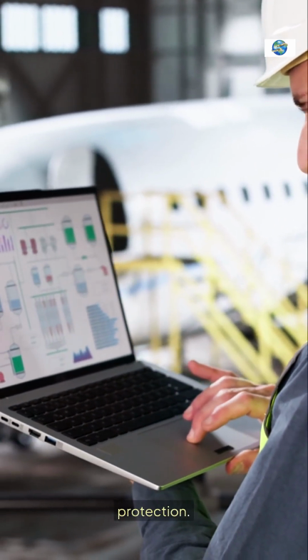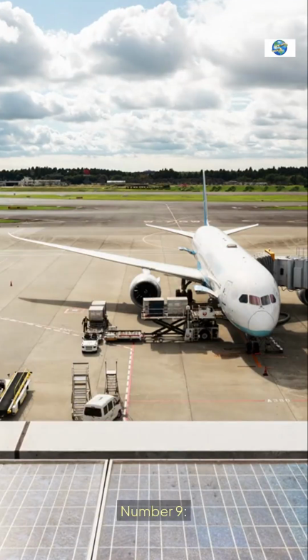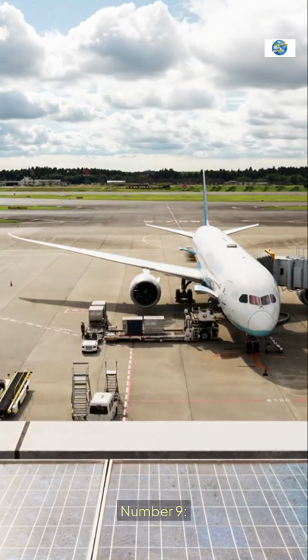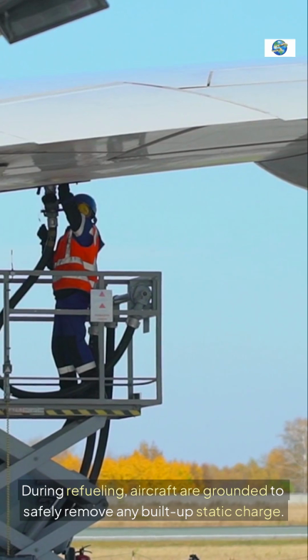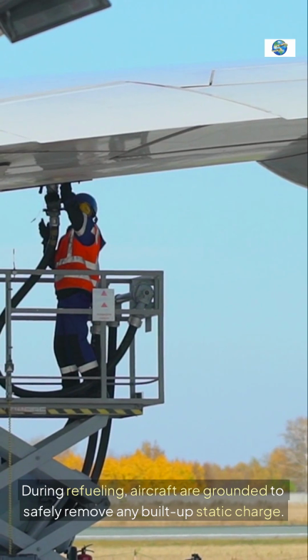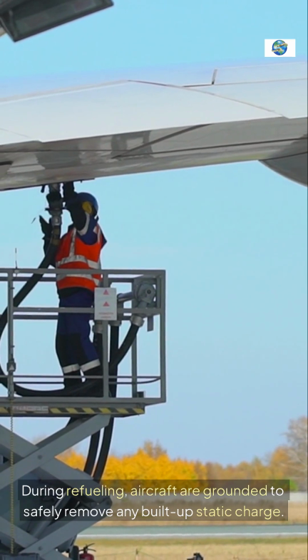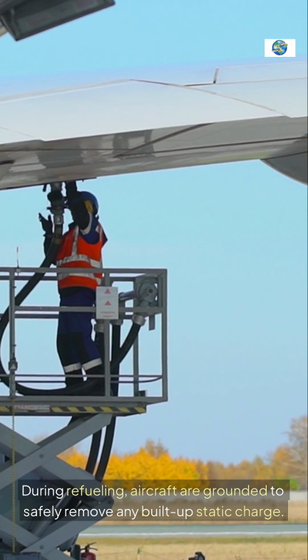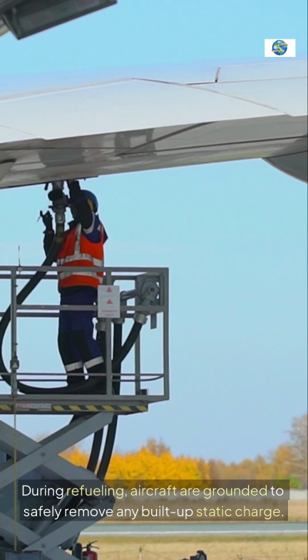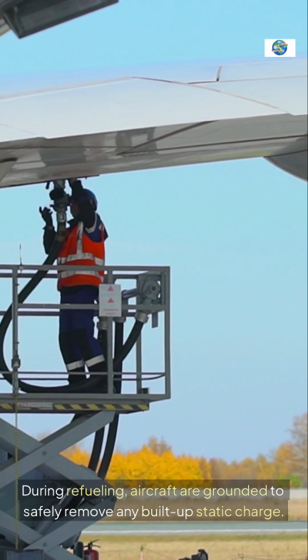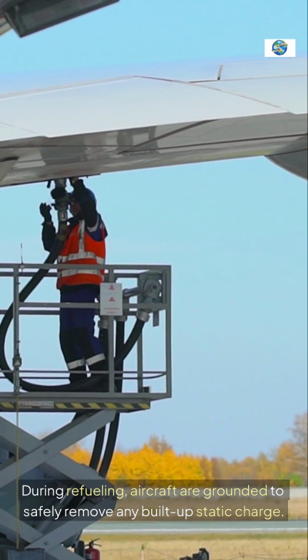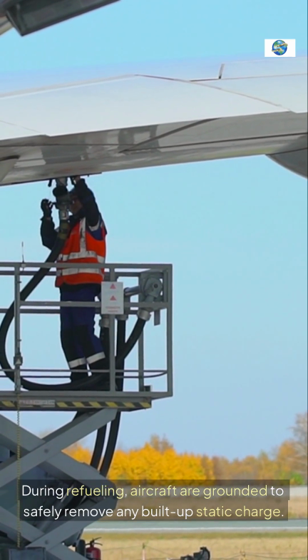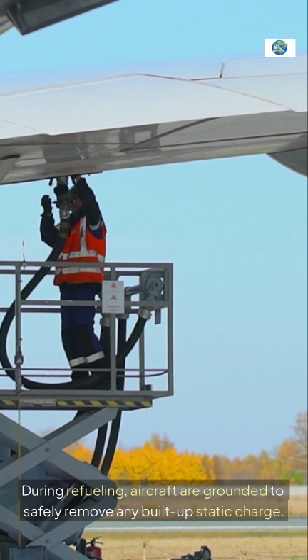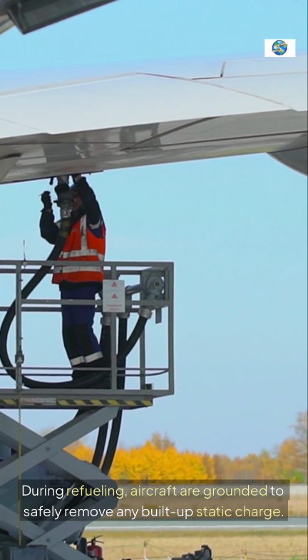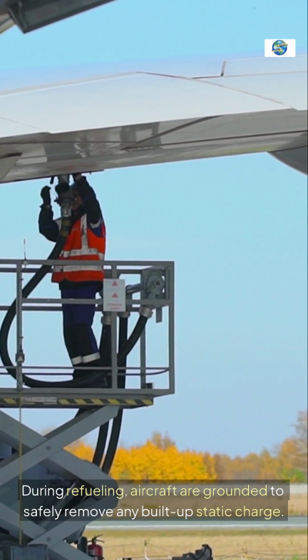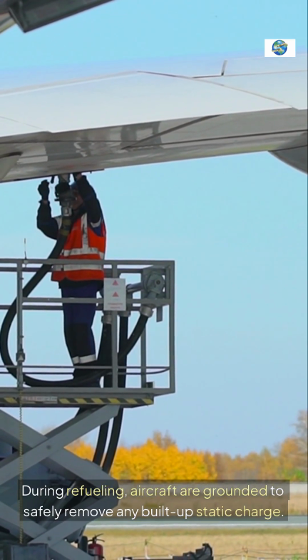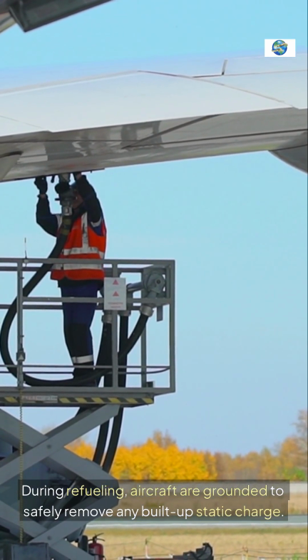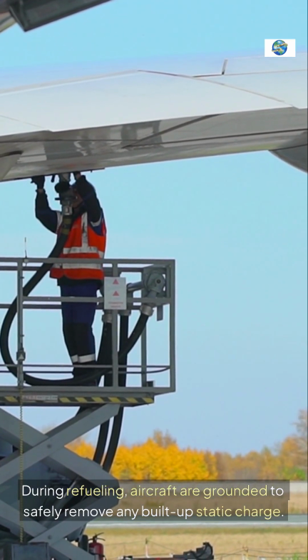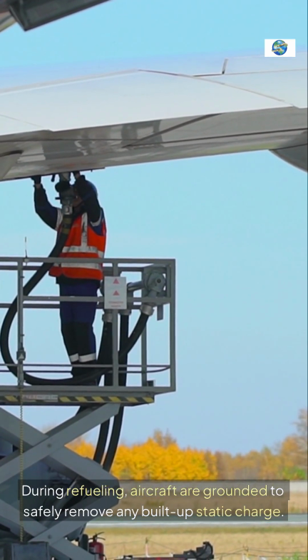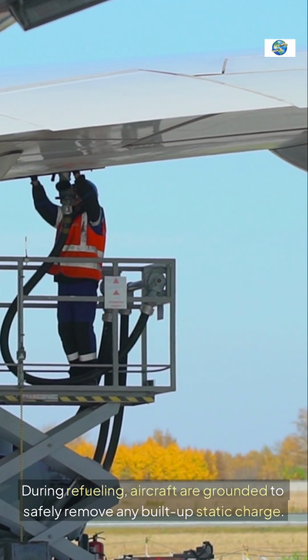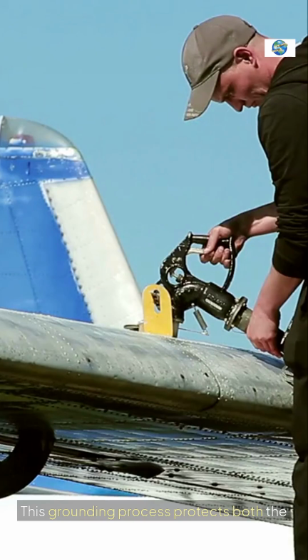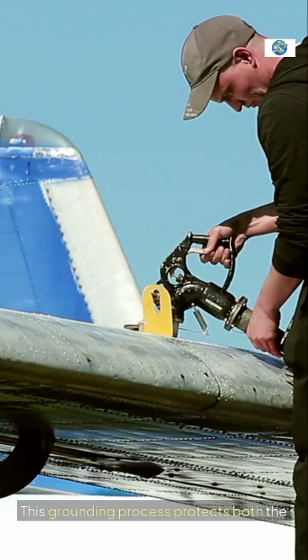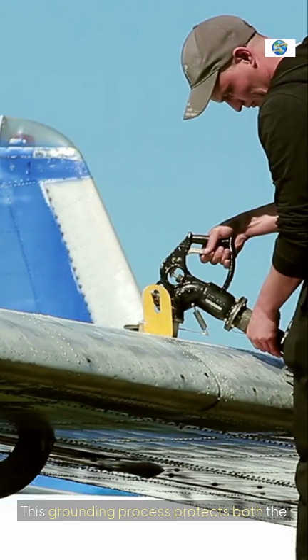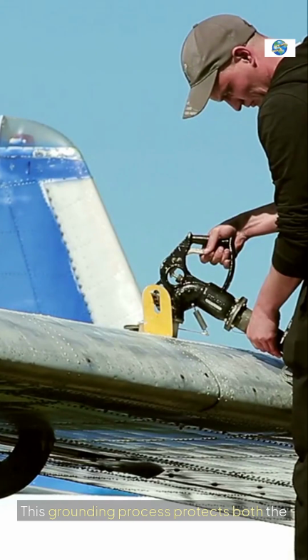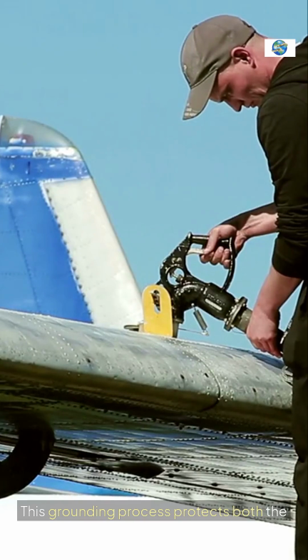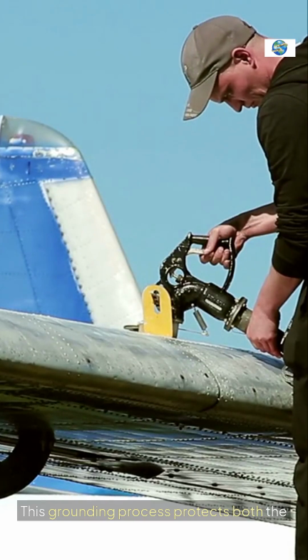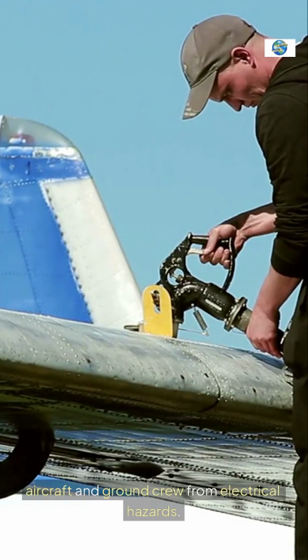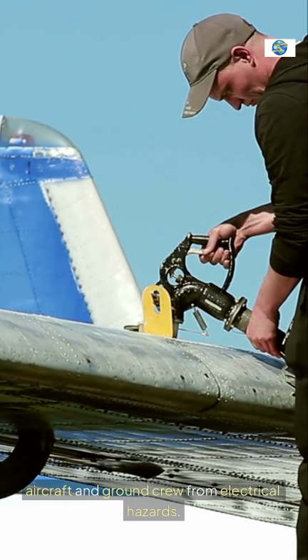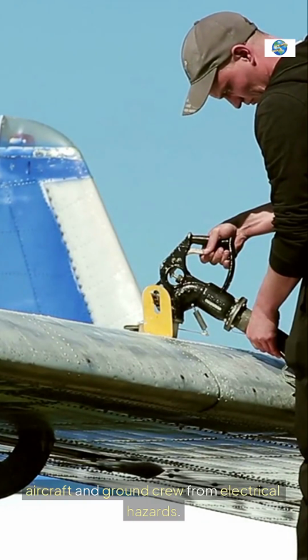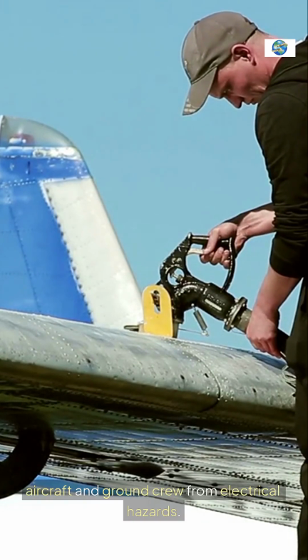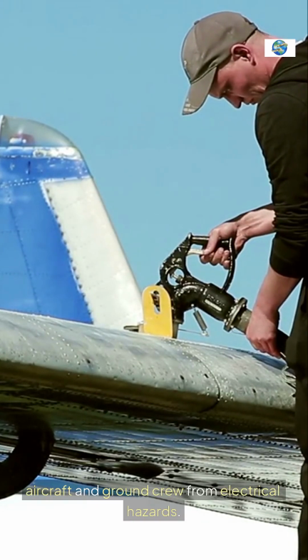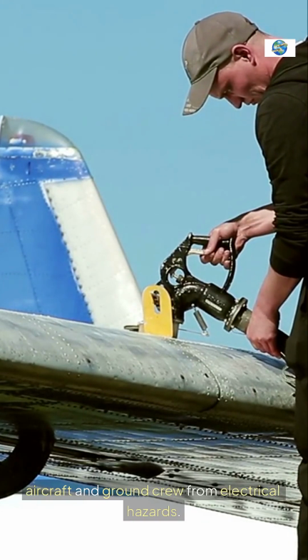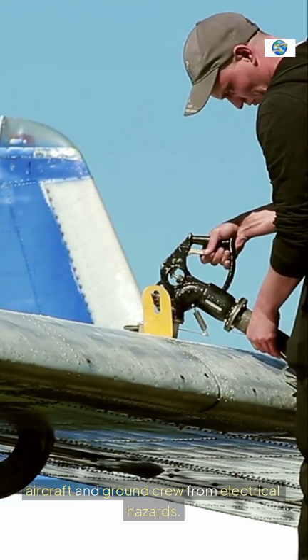Number nine: during refueling, aircraft are grounded to safely remove any built-up static charge. This grounding process protects both the aircraft and ground crew from electrical hazards.